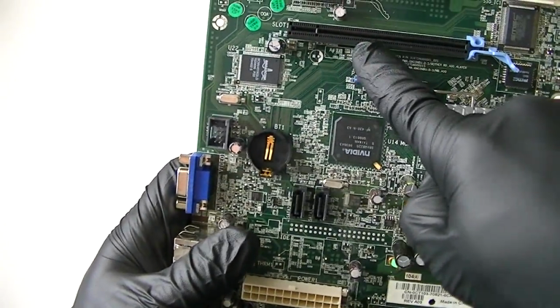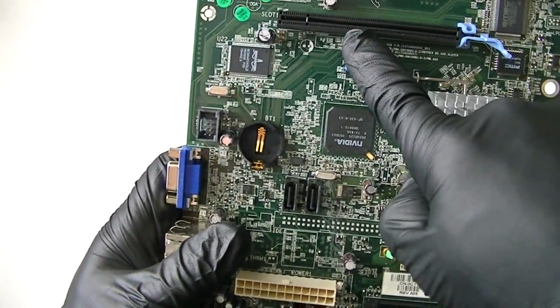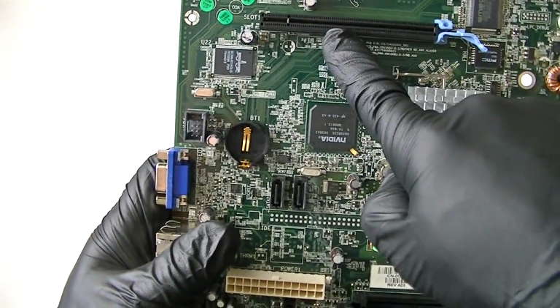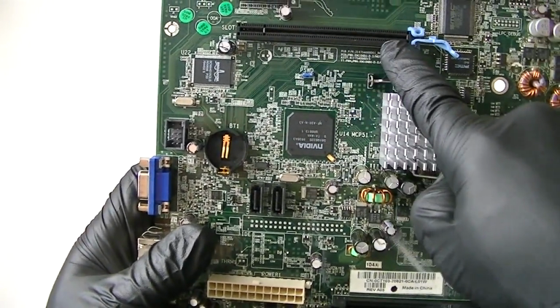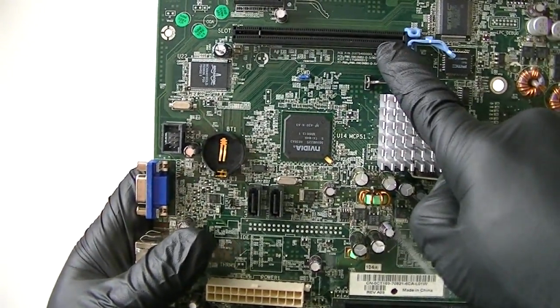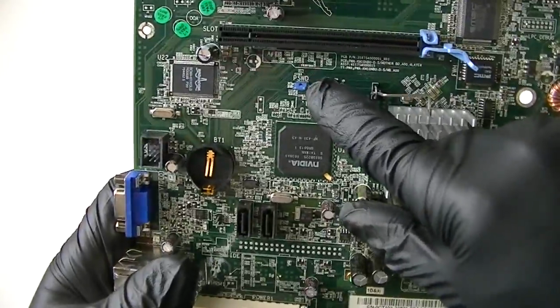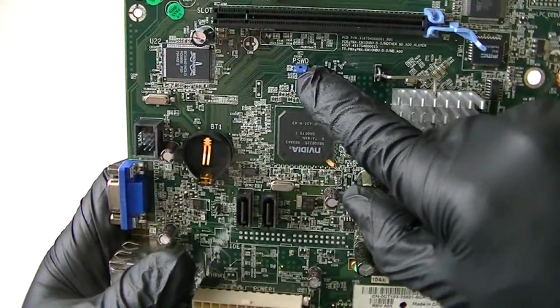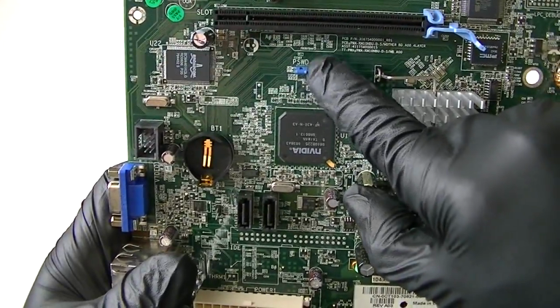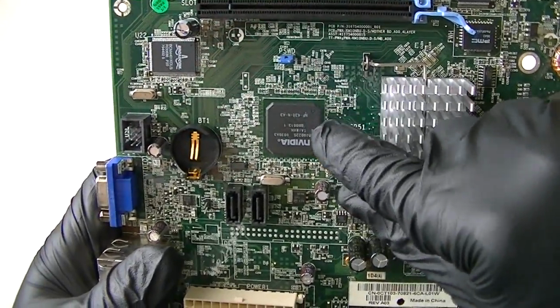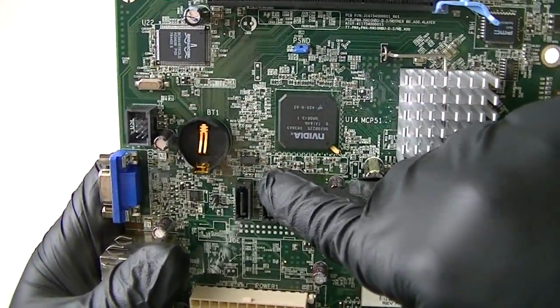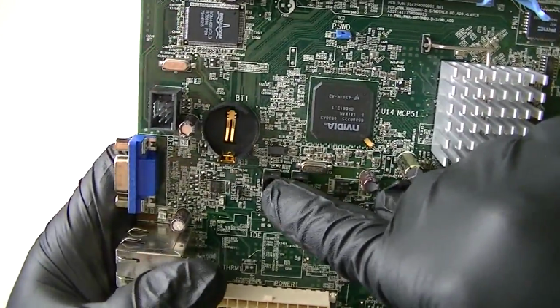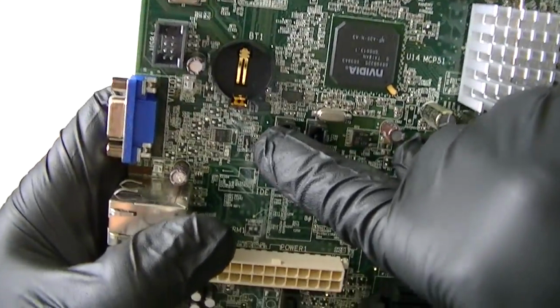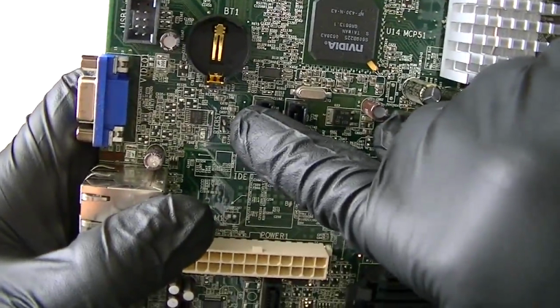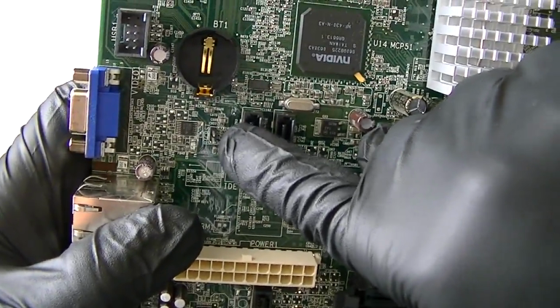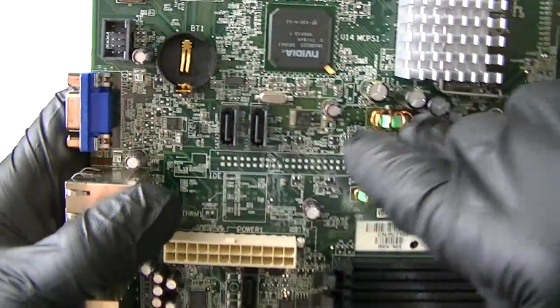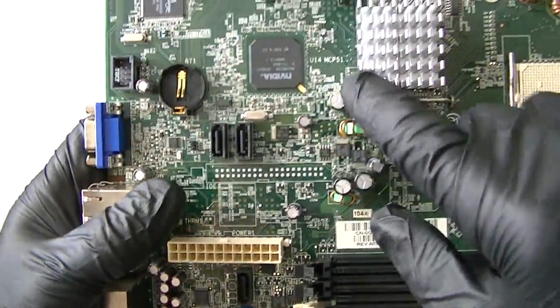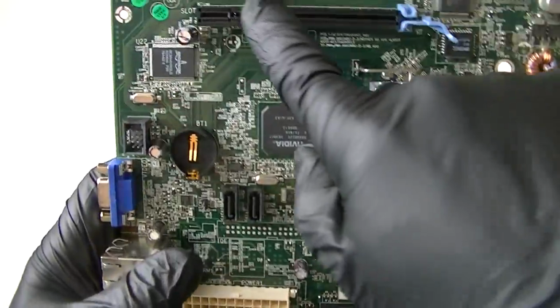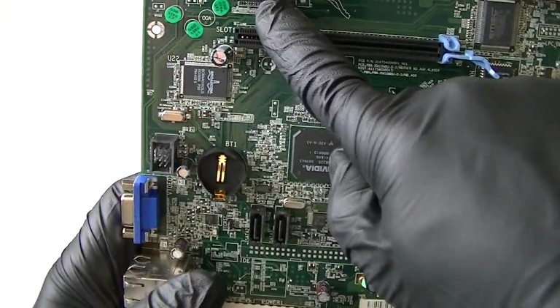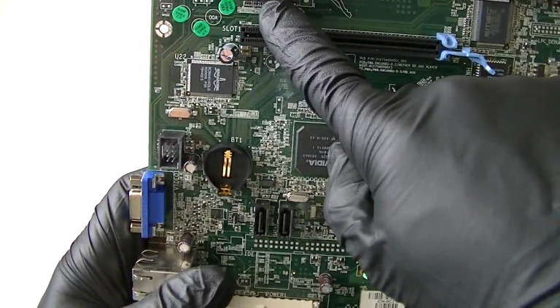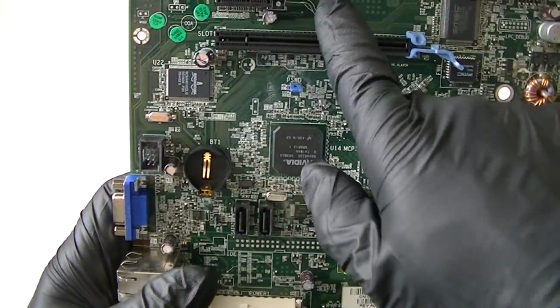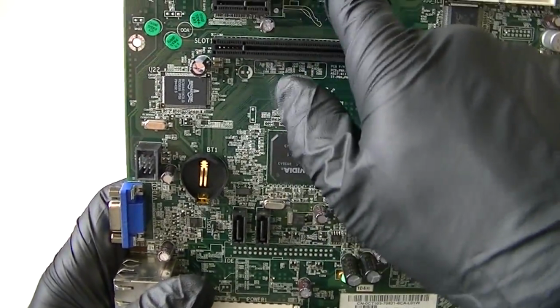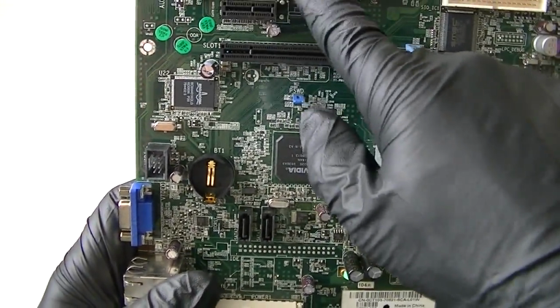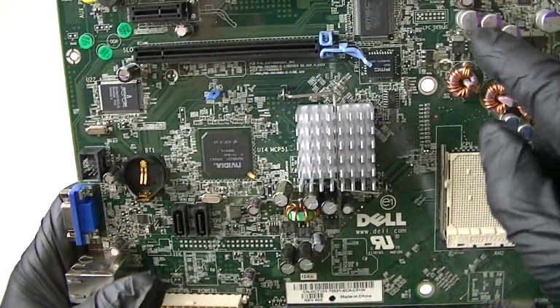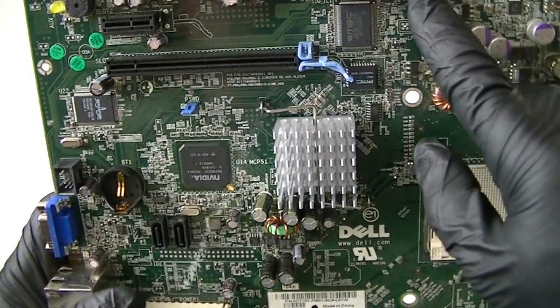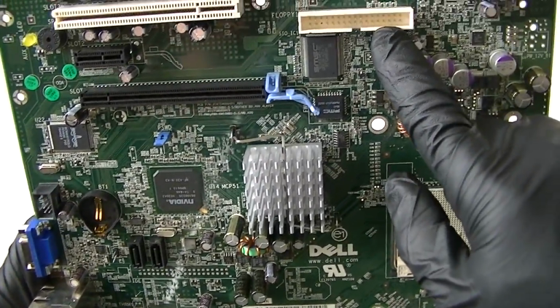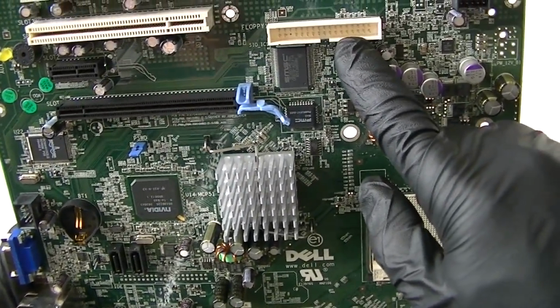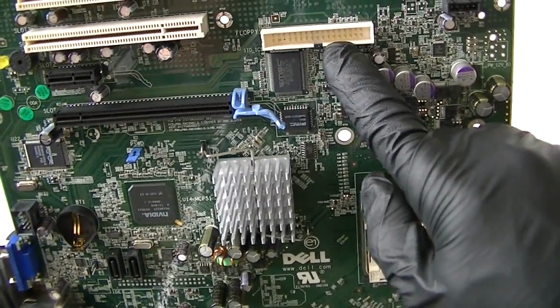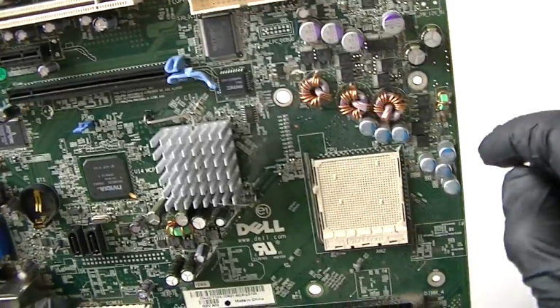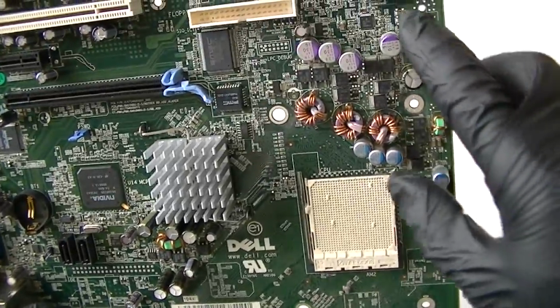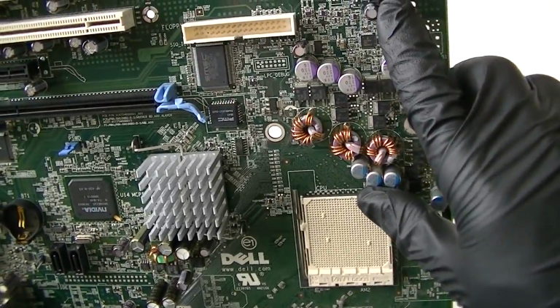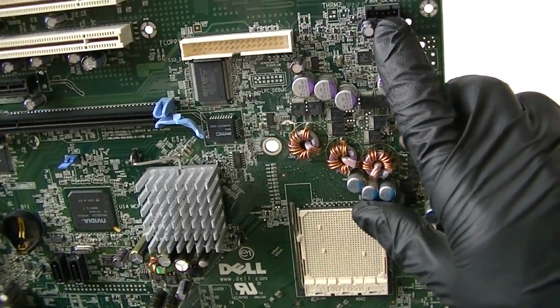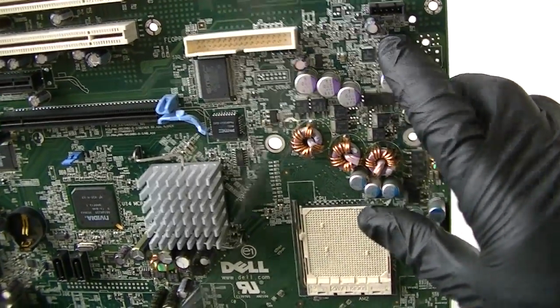Here's the PCI Express x16 slot. Here's a password jumper right there, clear CMOS jumper right there, PCI Express x1, 2 PCI slots right here, floppy header connector right there, and fan CPU header right there.